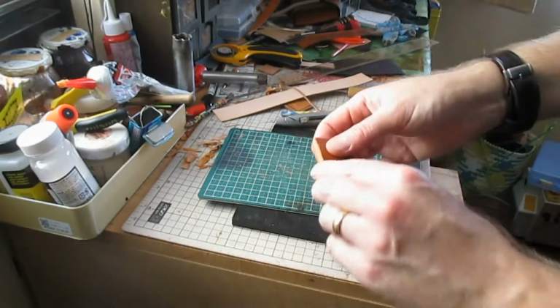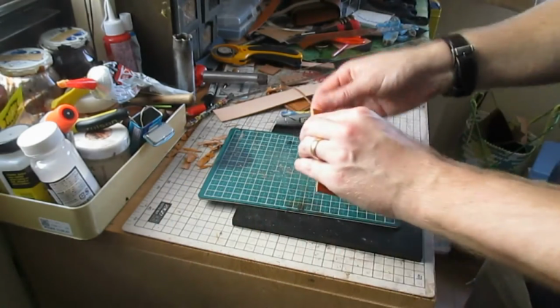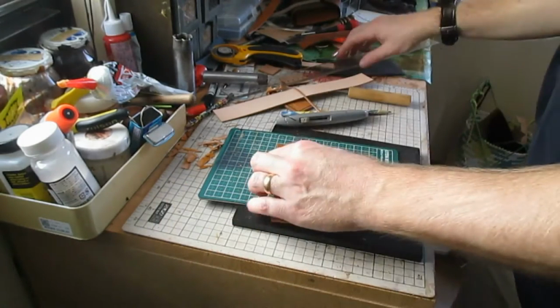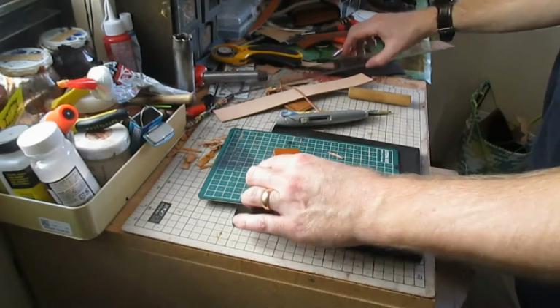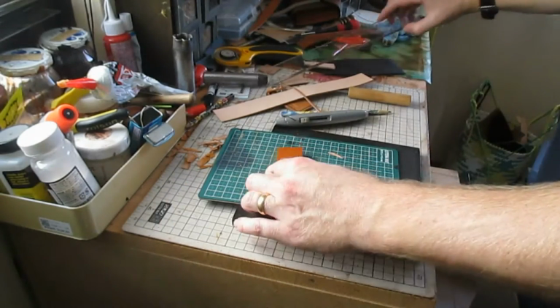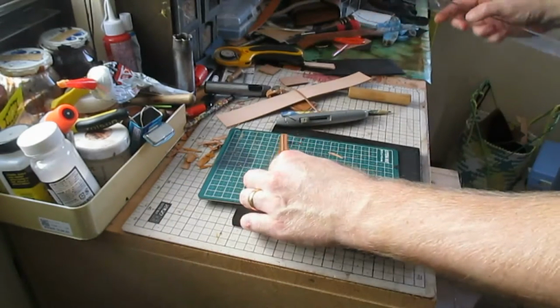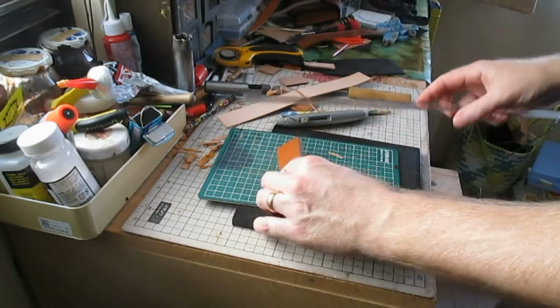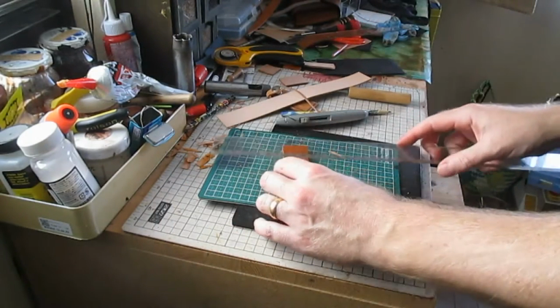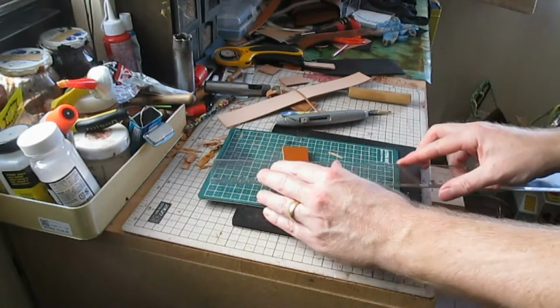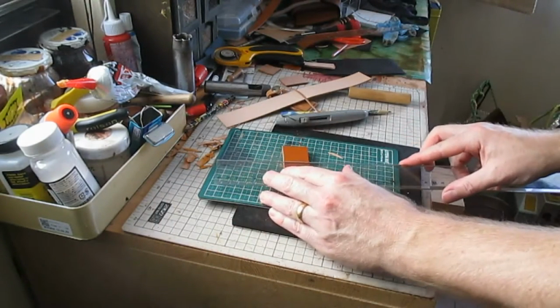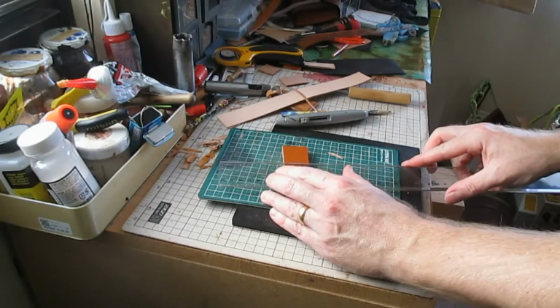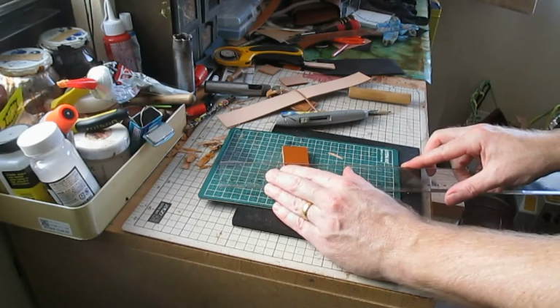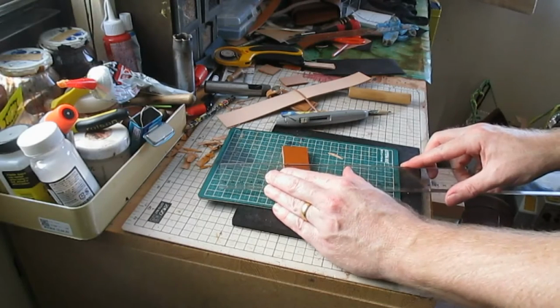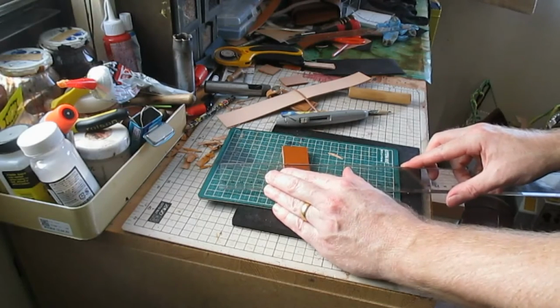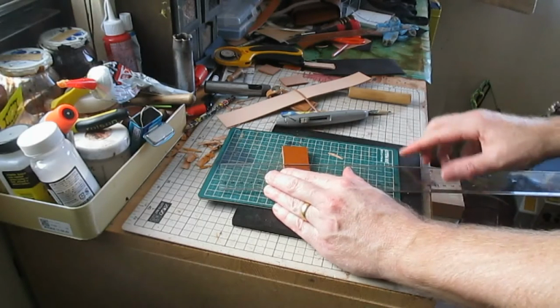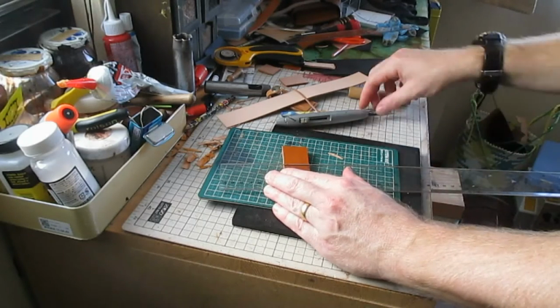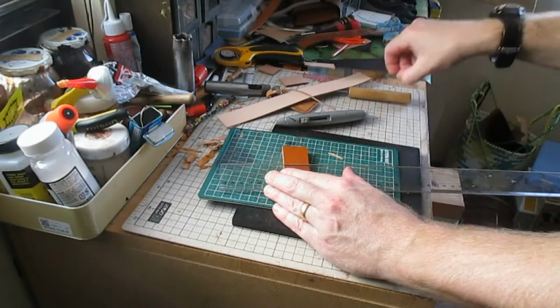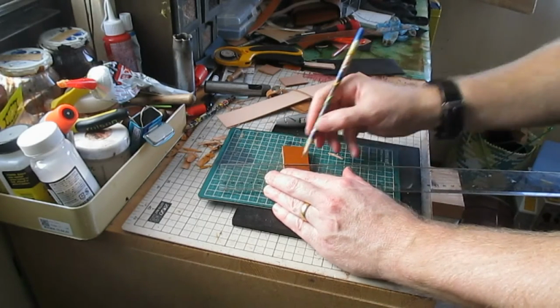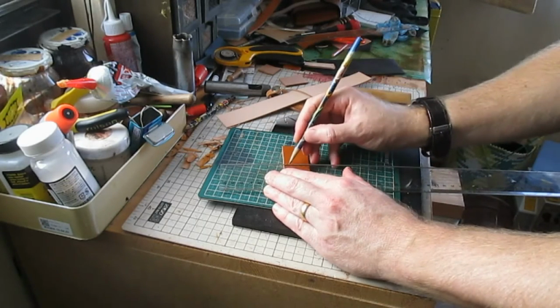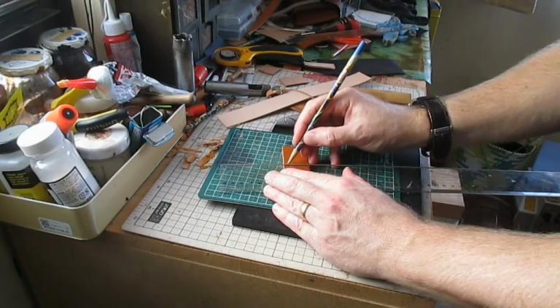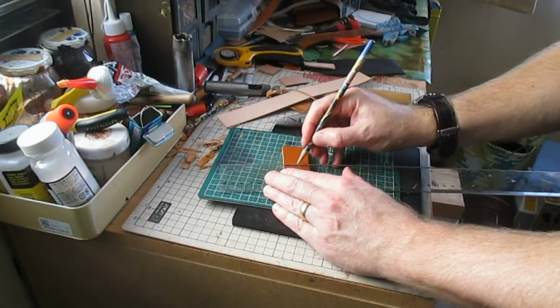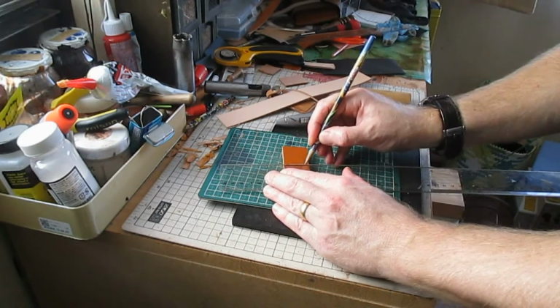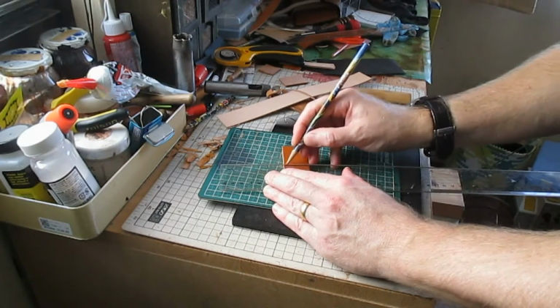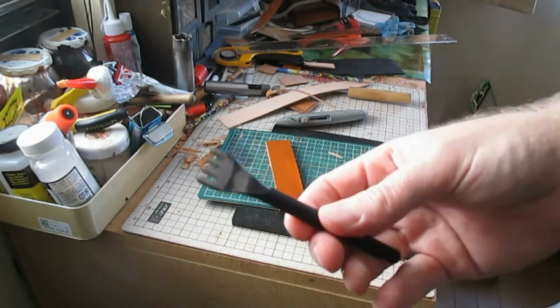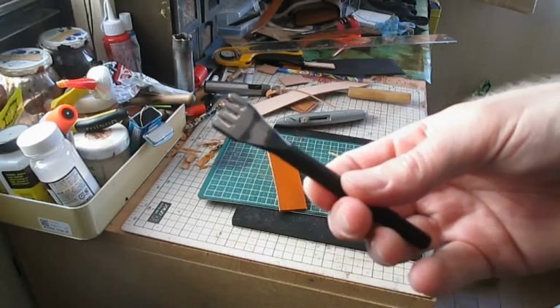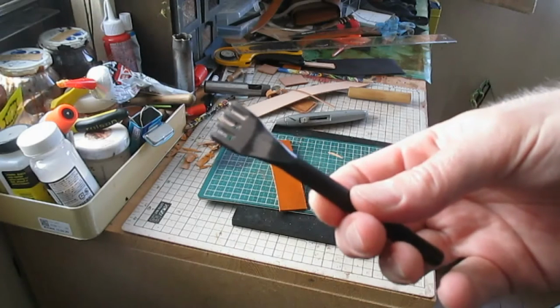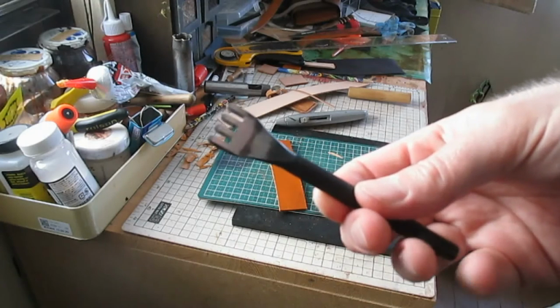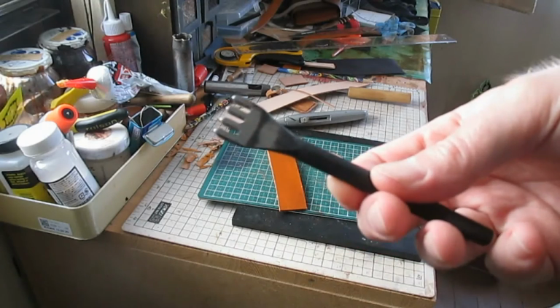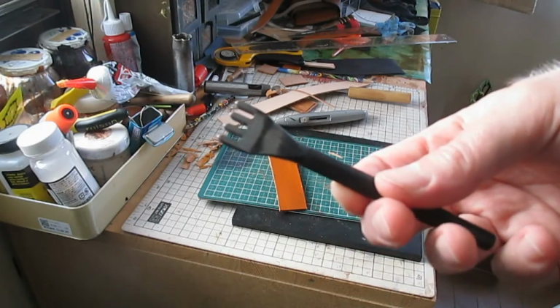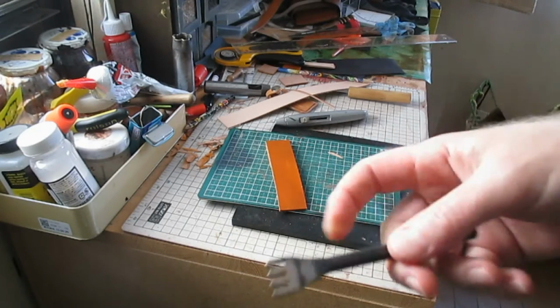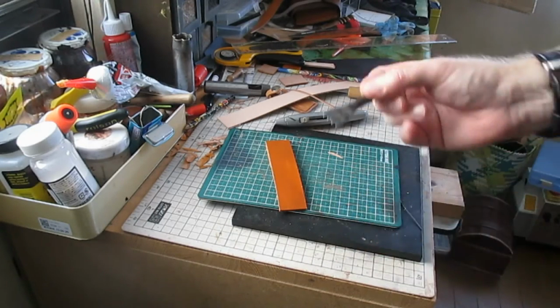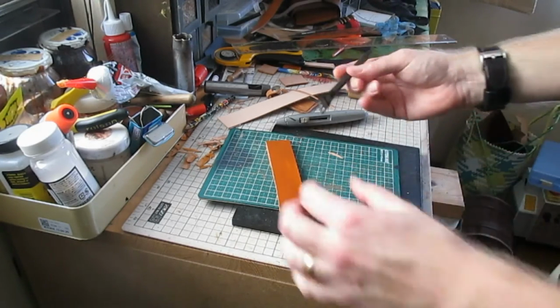Mark where you want the stitching lines to go. Make sure that the stitches will go through all three pieces of leather. Using a pricking iron, mark where the stitches will lie.